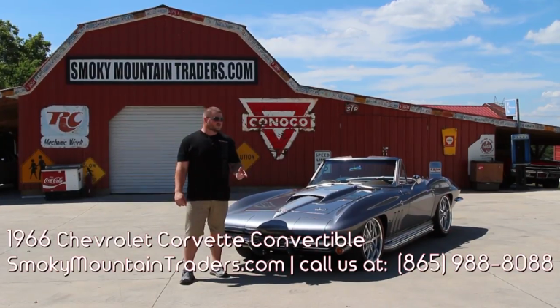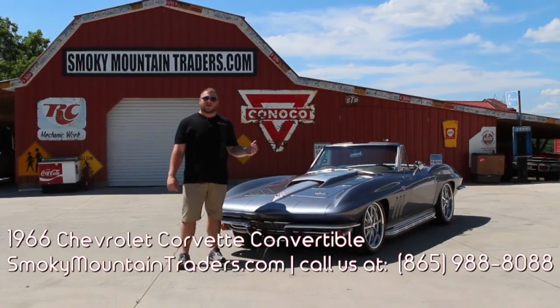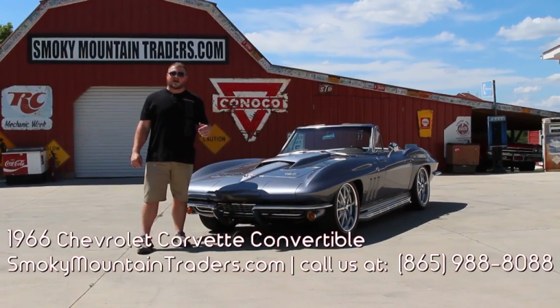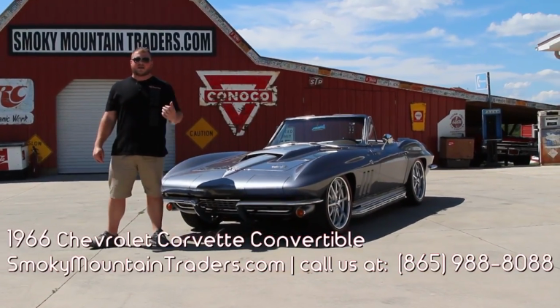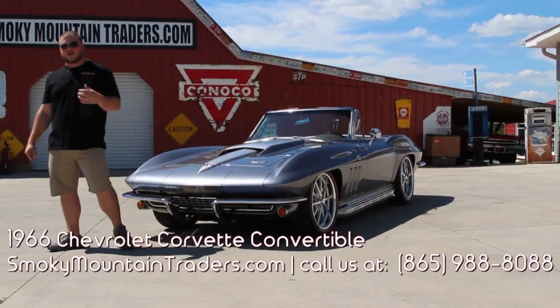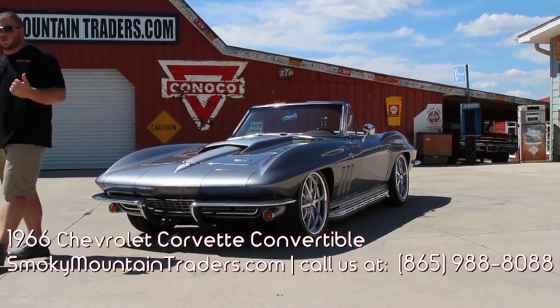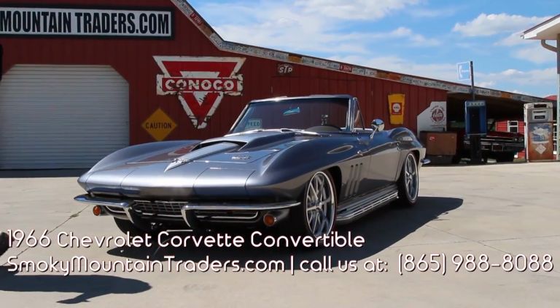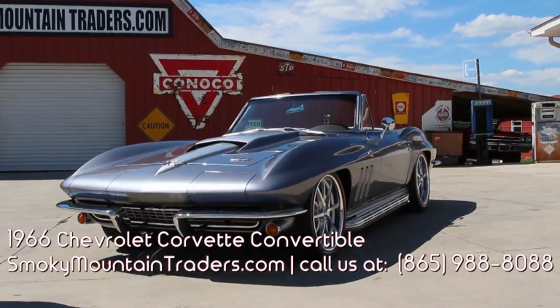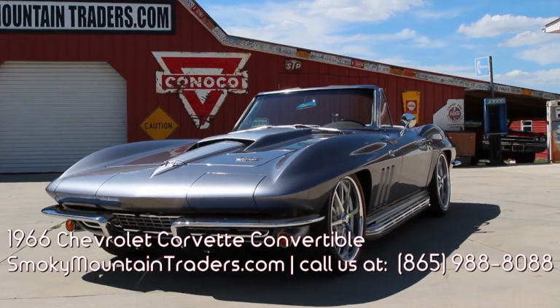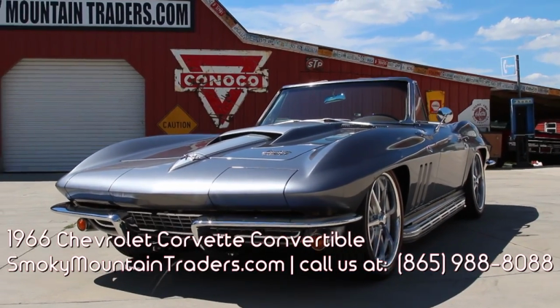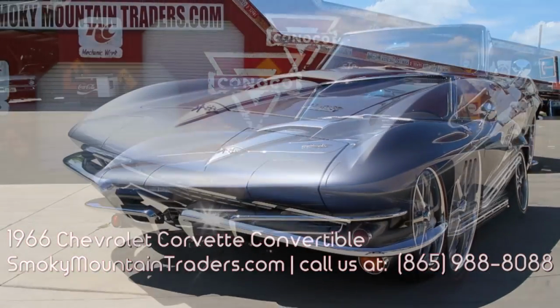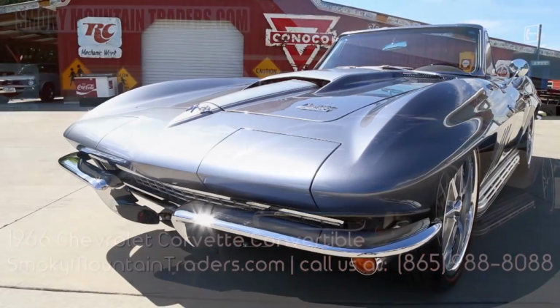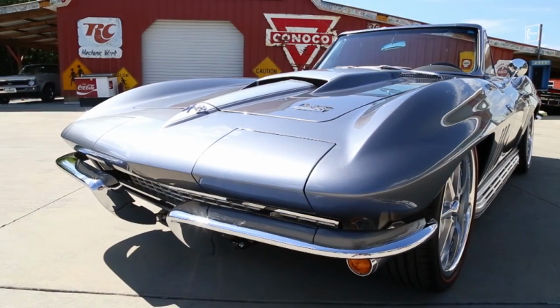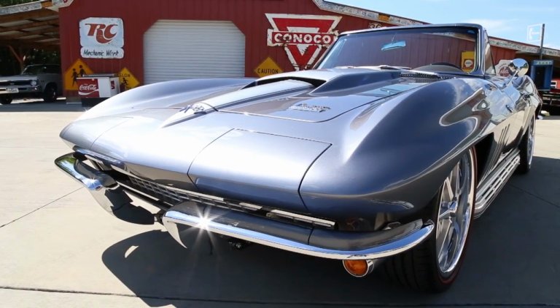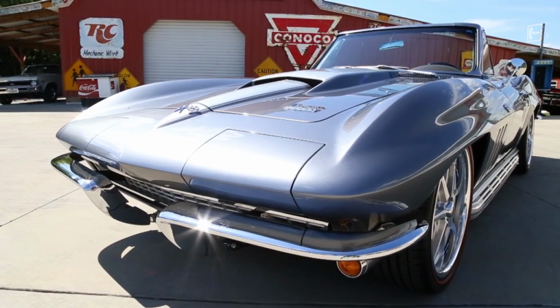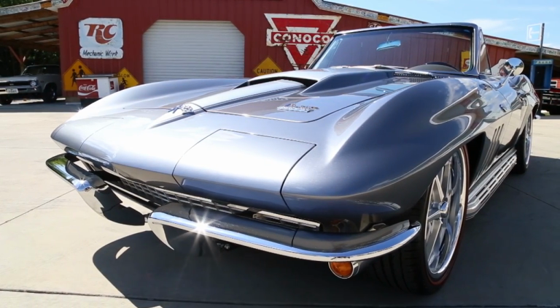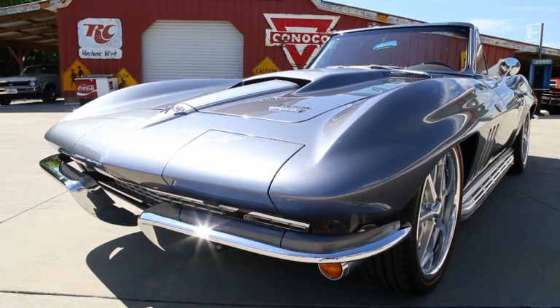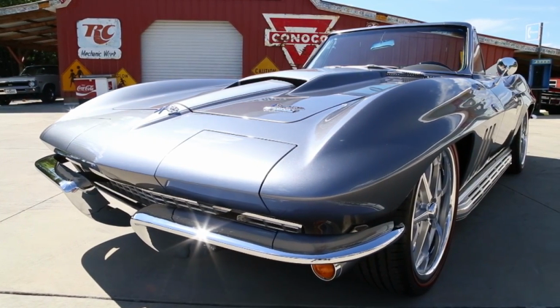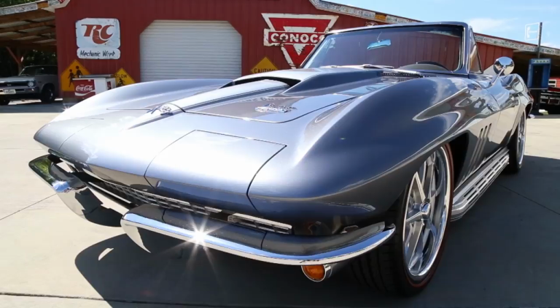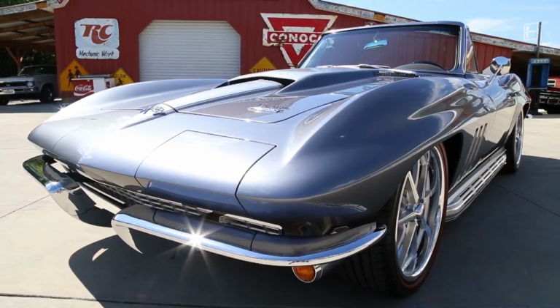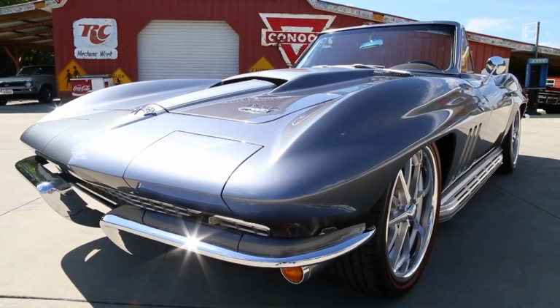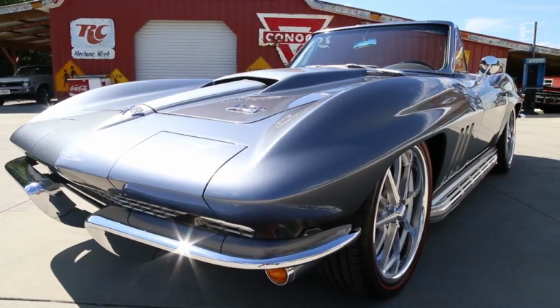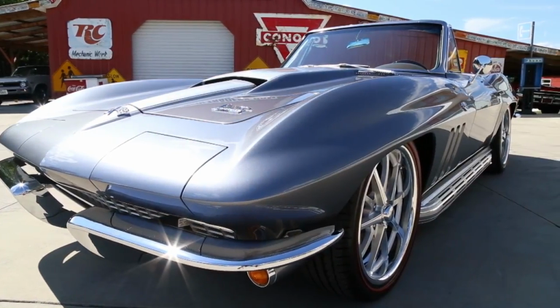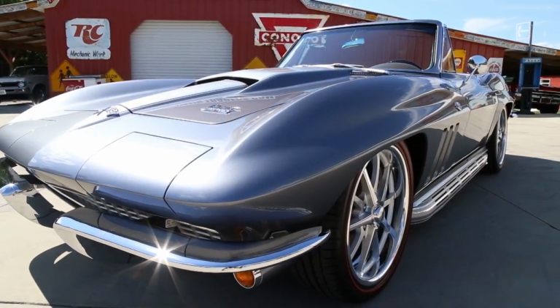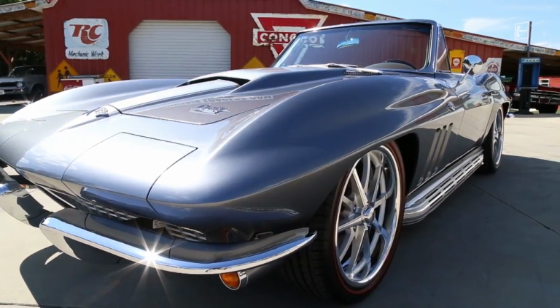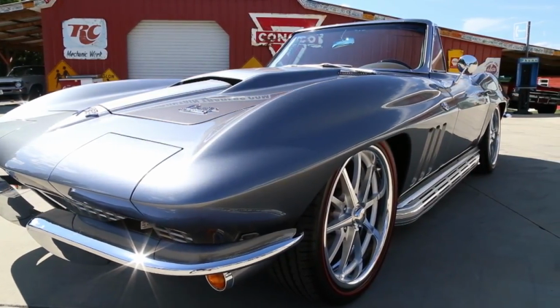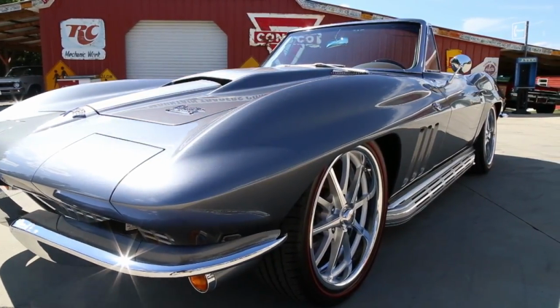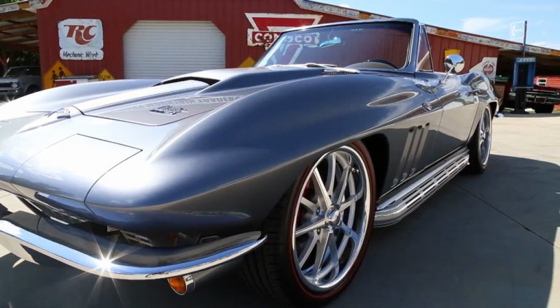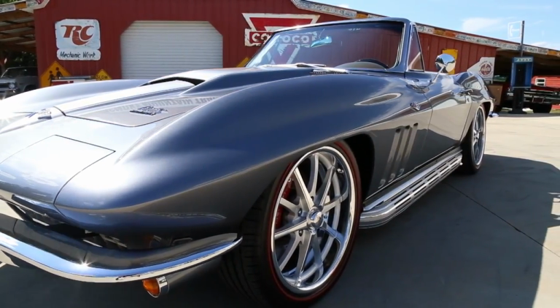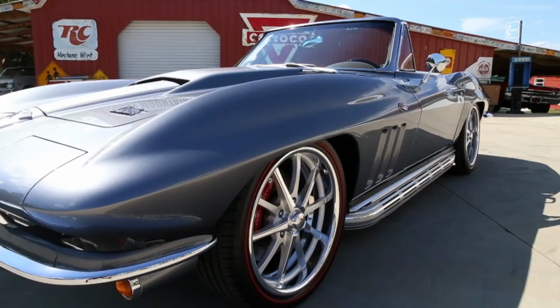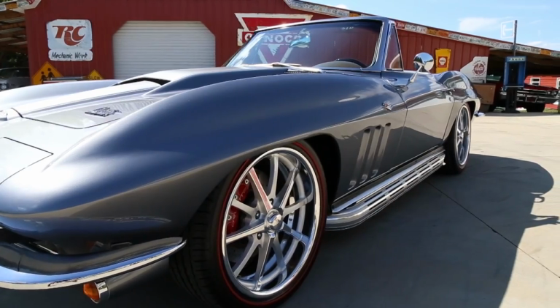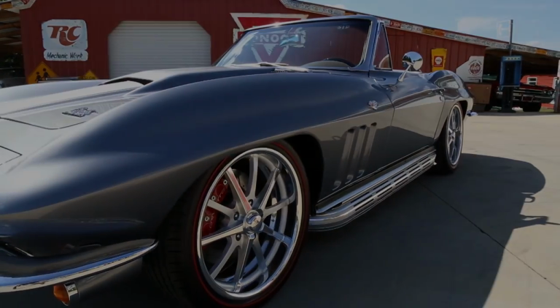Now I'm going to take you around the outside, on the inside, and under the hood of this Corvette, then we'll get it on a lift and out on the highway for you as well. As you look across the front, you'll notice these front bumpers have been replaced, and it'll give you the opportunity to look down the side so that way you can see the body lines flow beautifully here from the front to the rear.